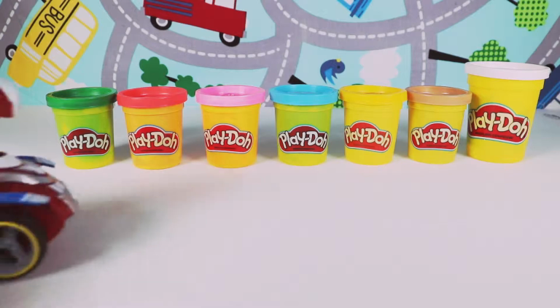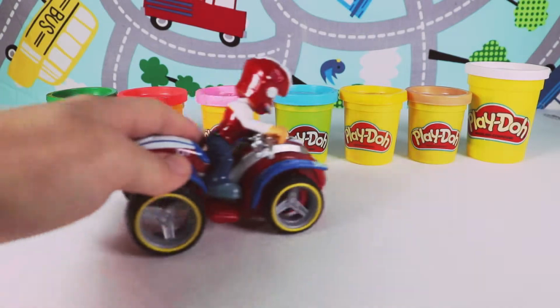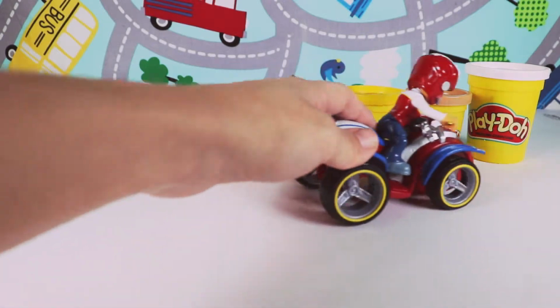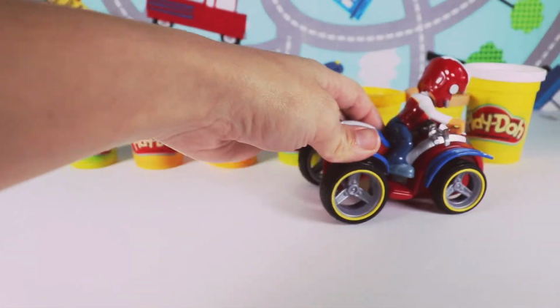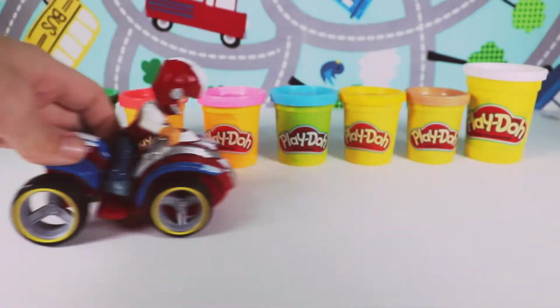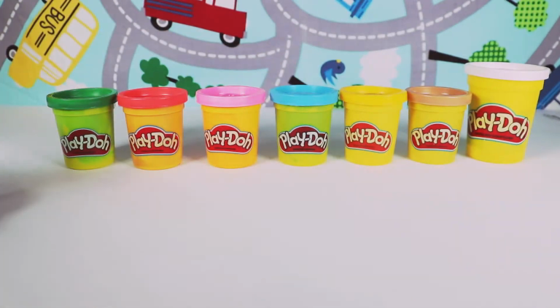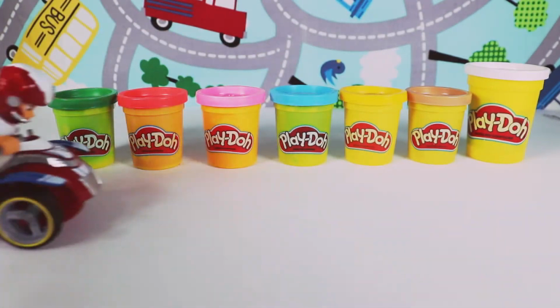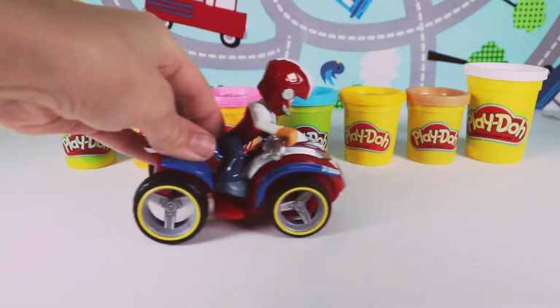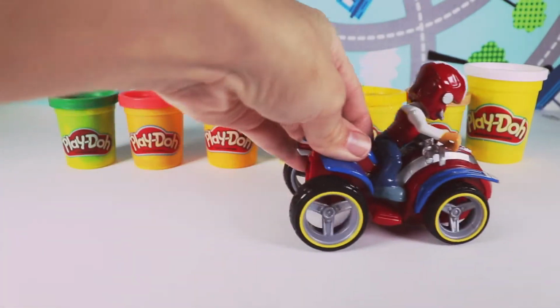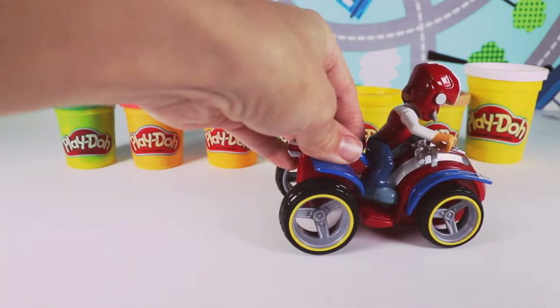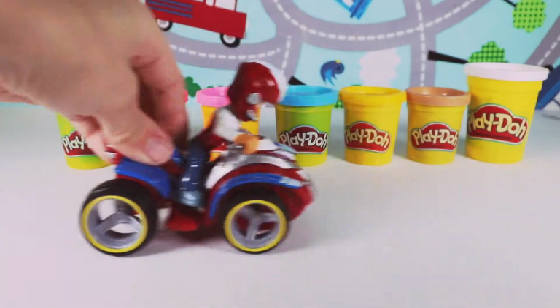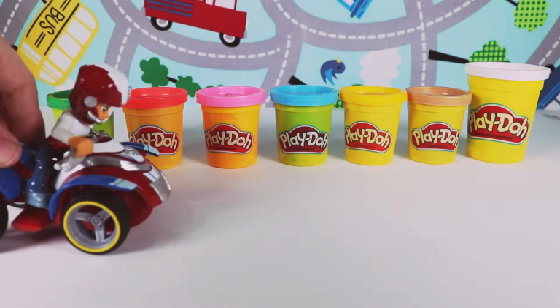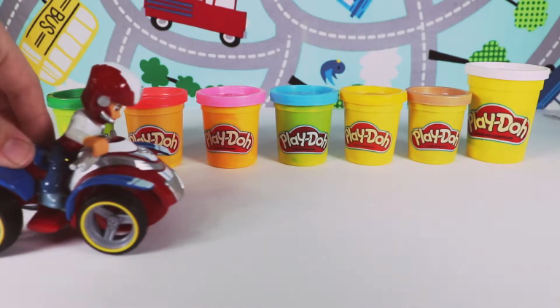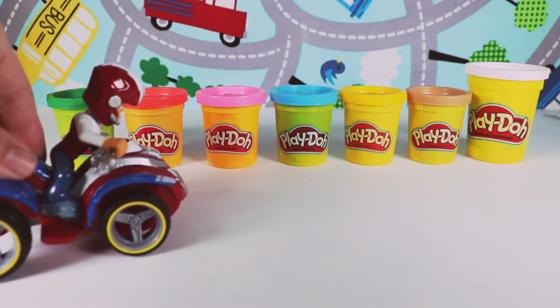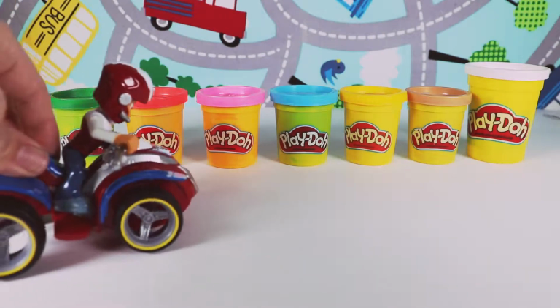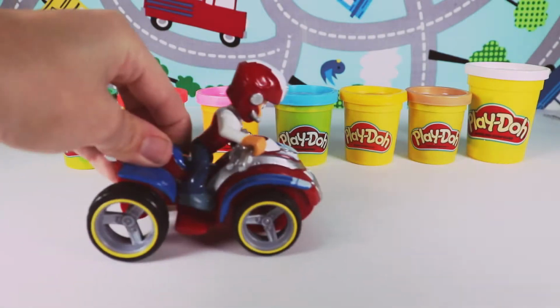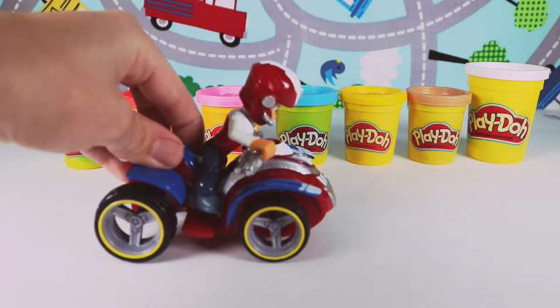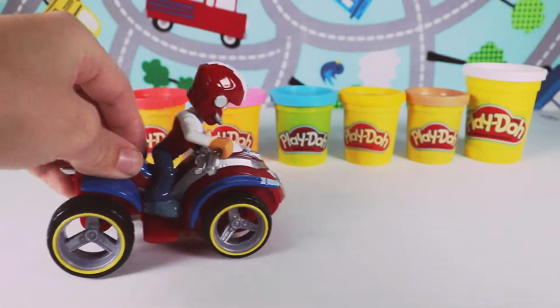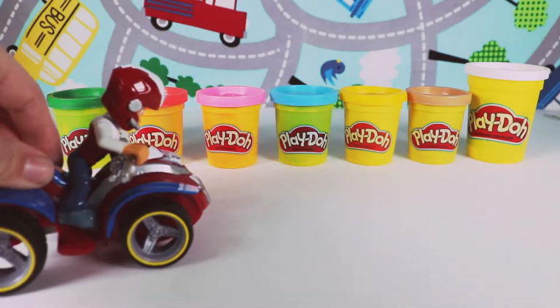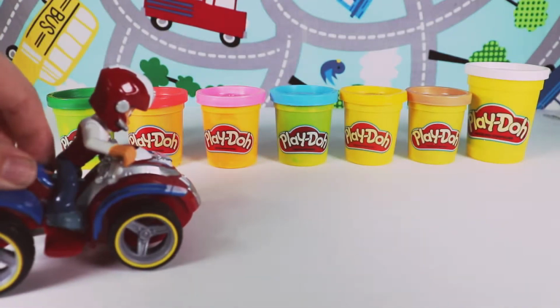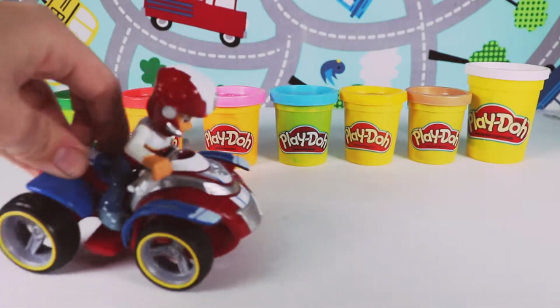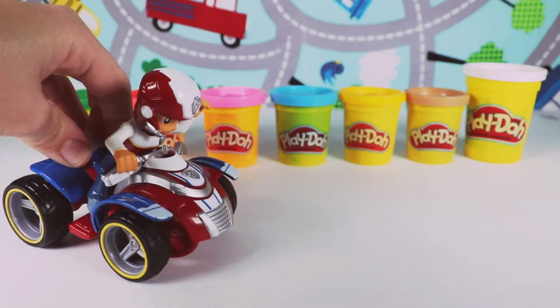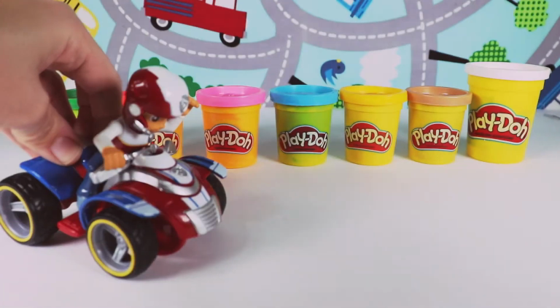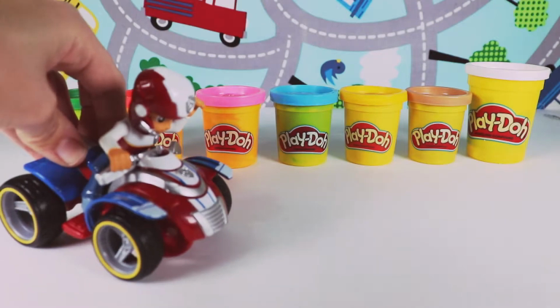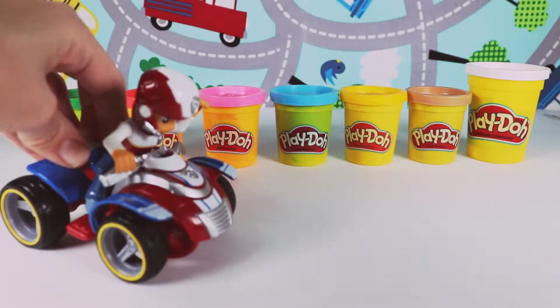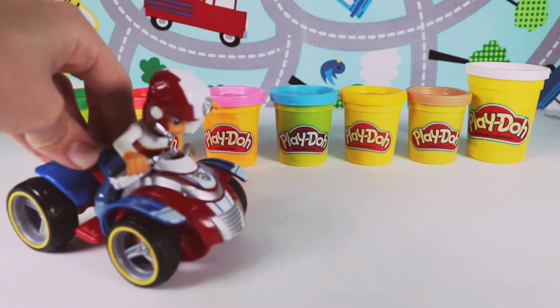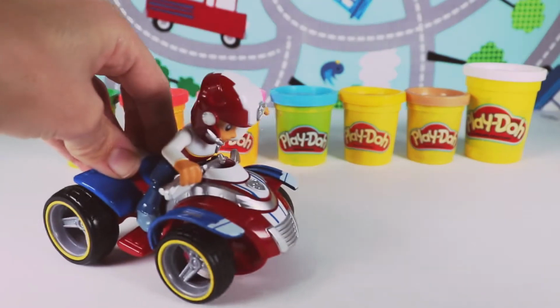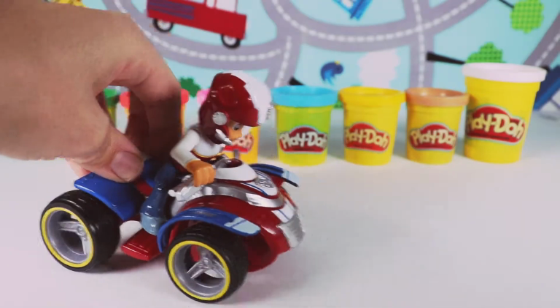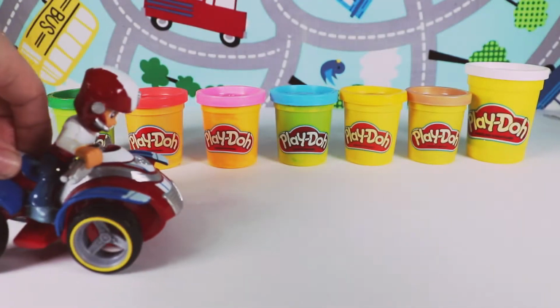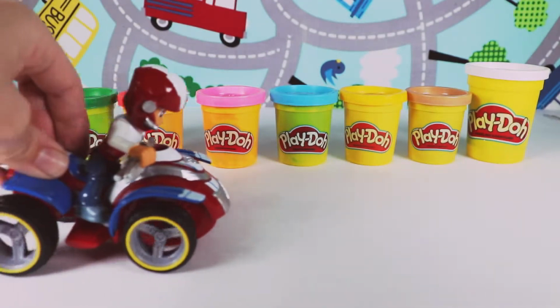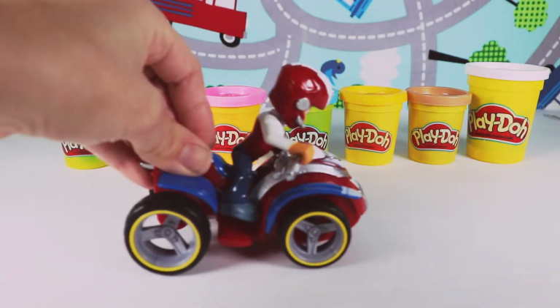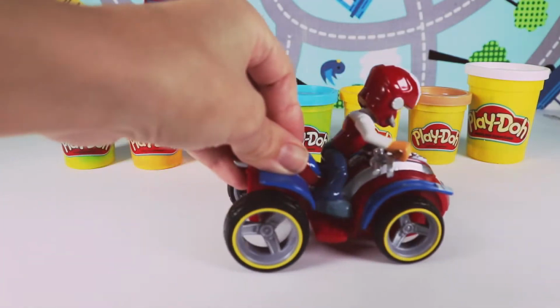Okay pups, it's time for a mission. Let's get together and get ready to go. Pups, pups, where are you pups? Boys and girls, have you seen the pups? Let's help Ryder find the pups.